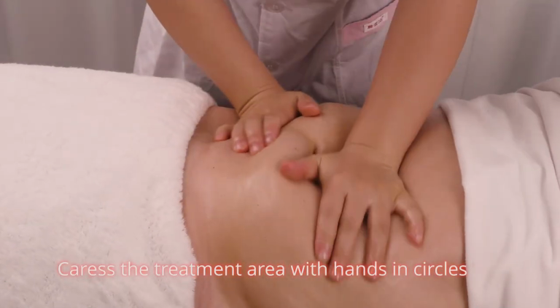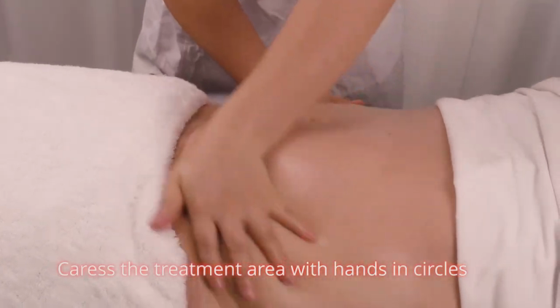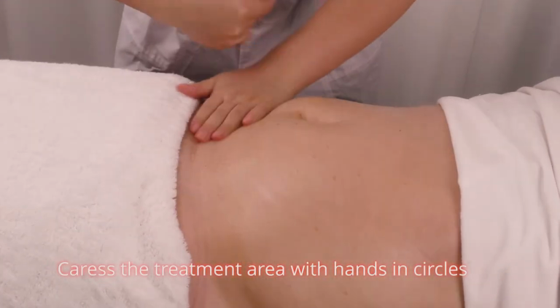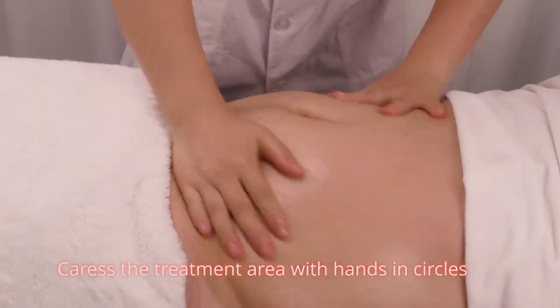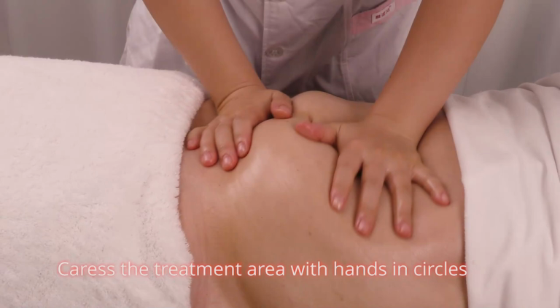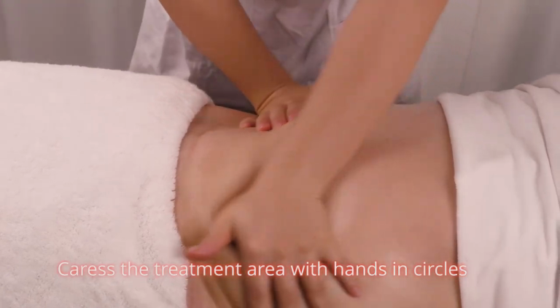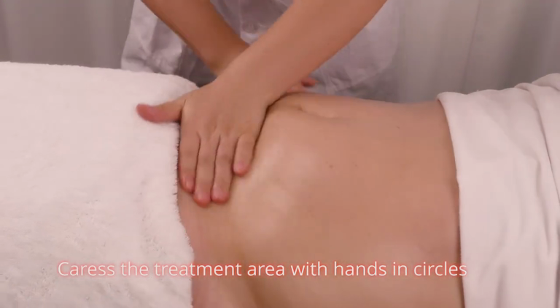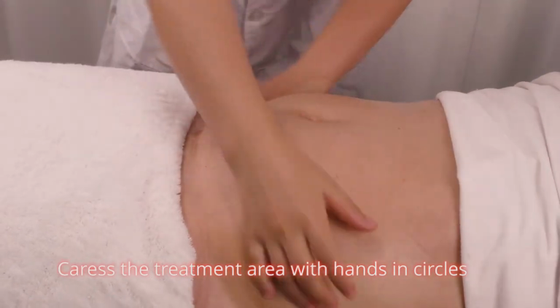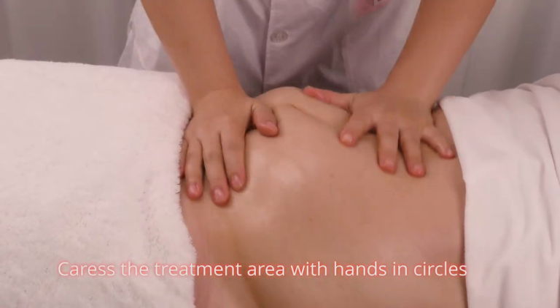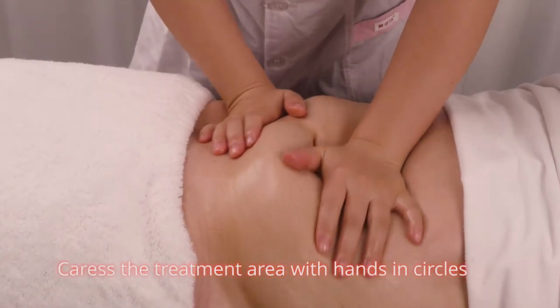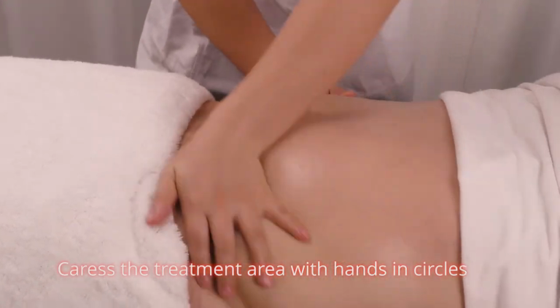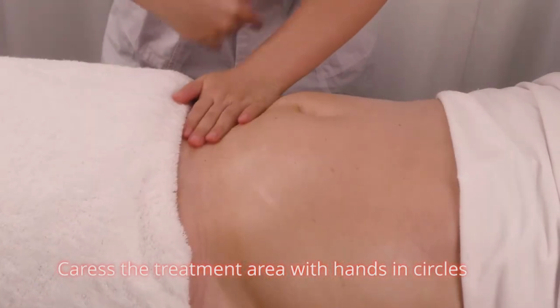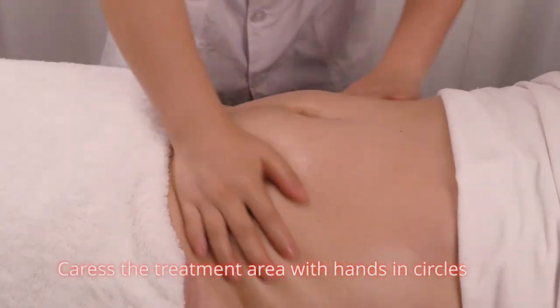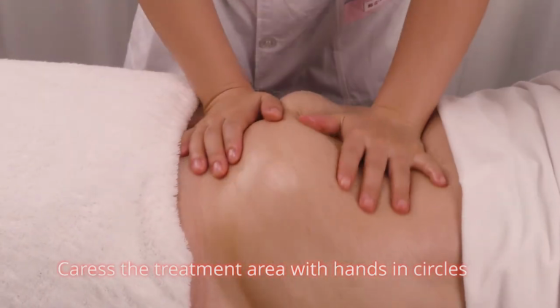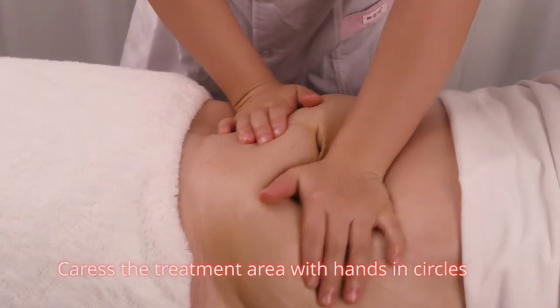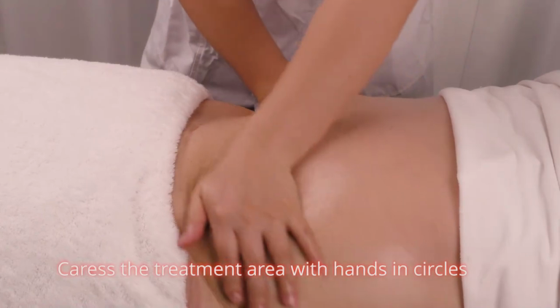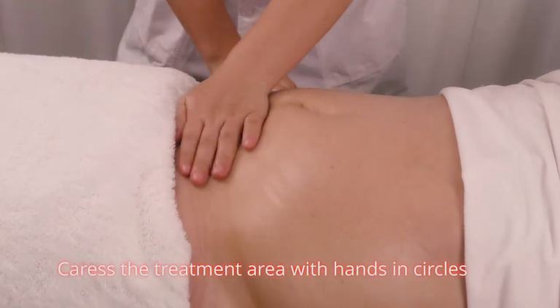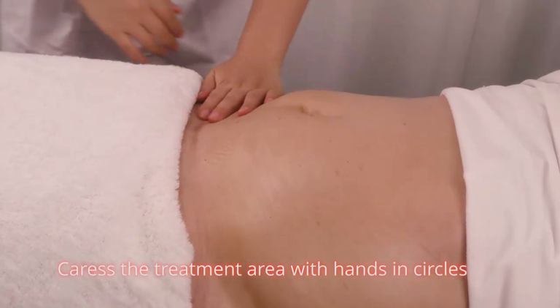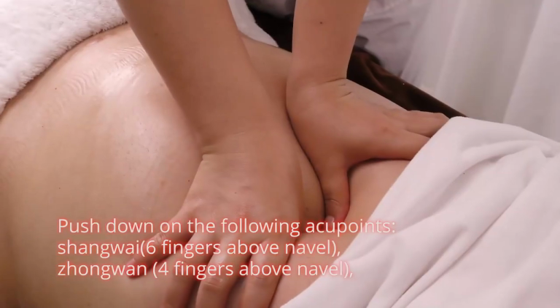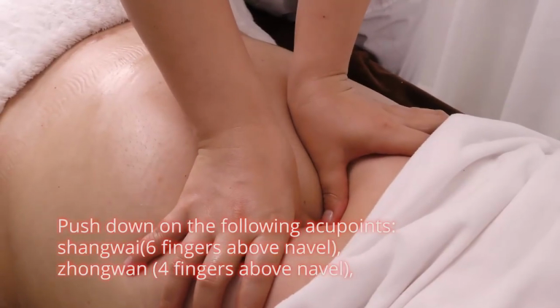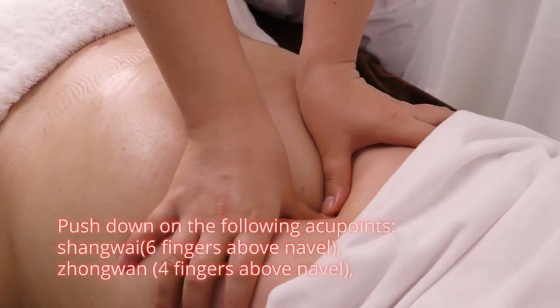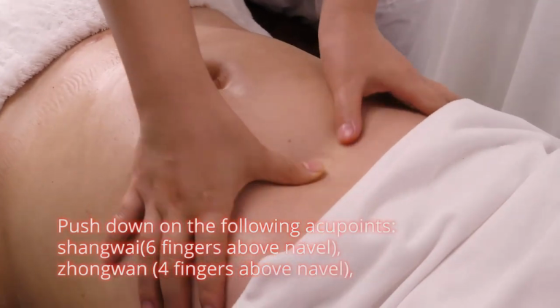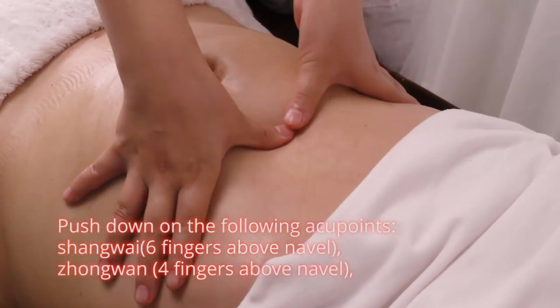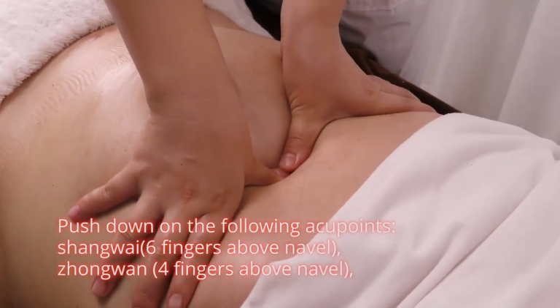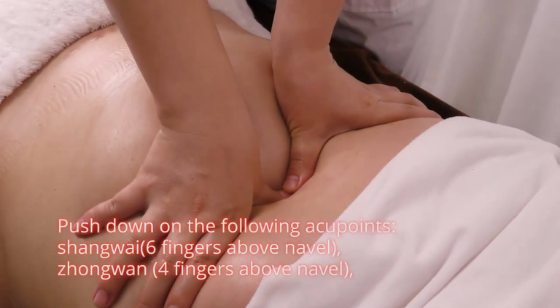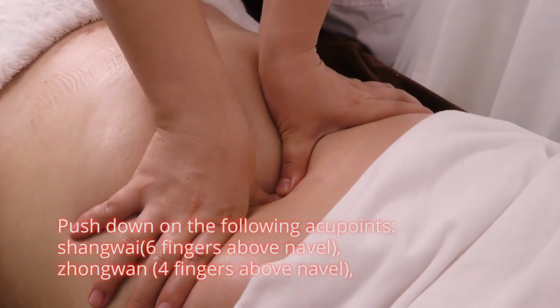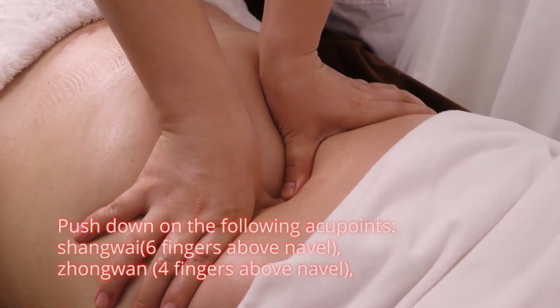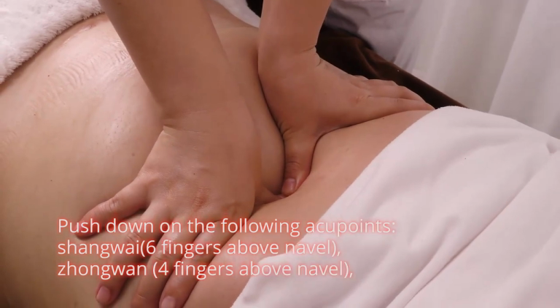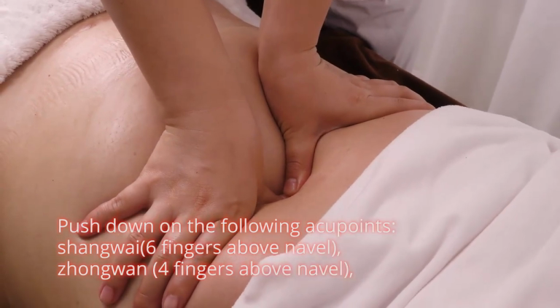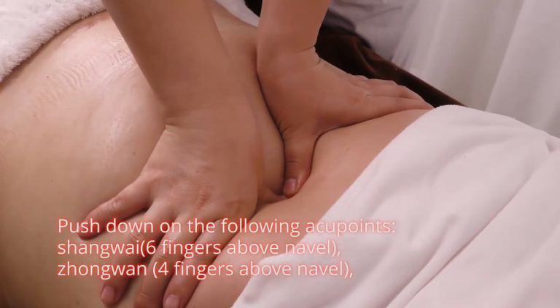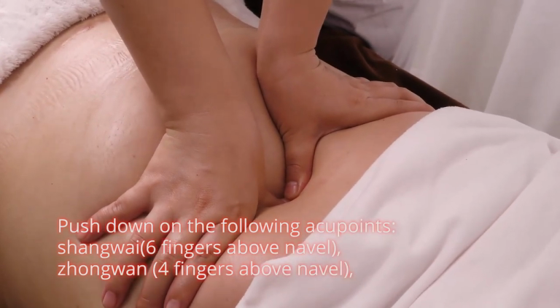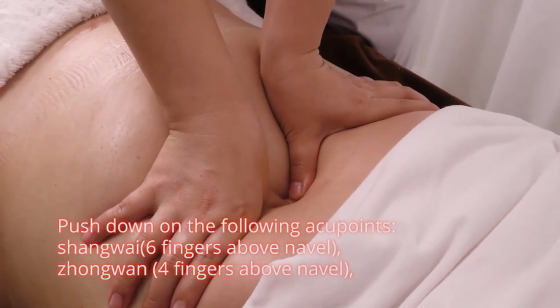Overlap hands and knead the intestinal canal clockwise in small circles 3 times. Caress the treatment area with hands in circles. Push down on the following acupoints: Shang Wan, 6 fingers above navel; Zhong Wan, 4 fingers above navel.